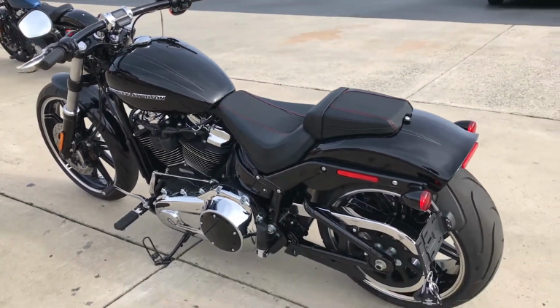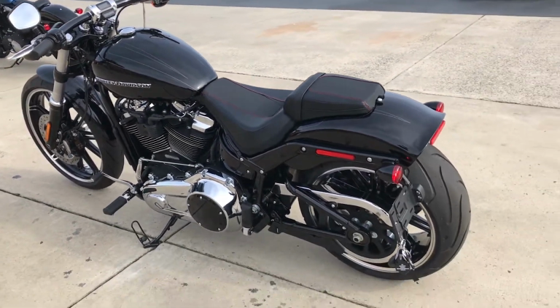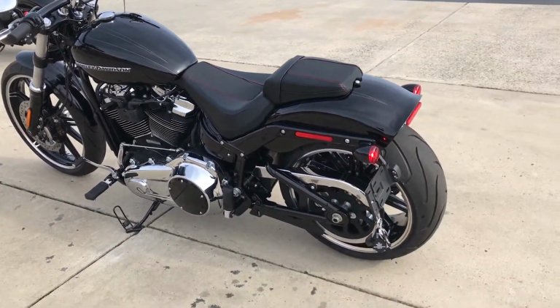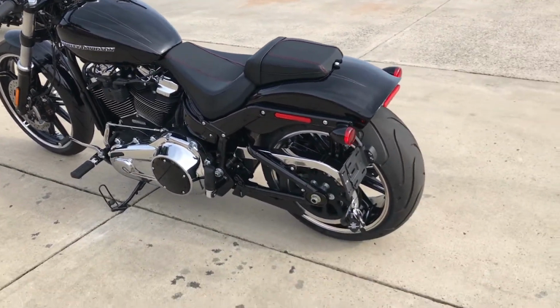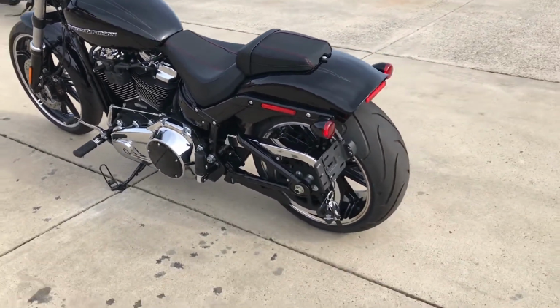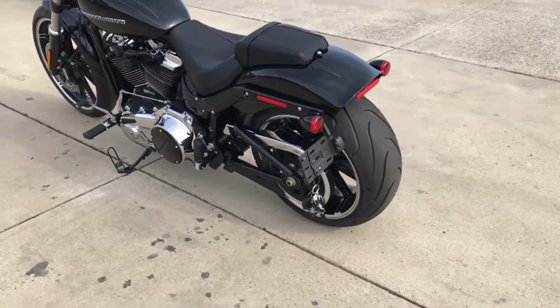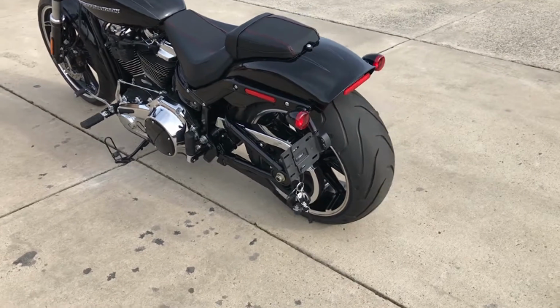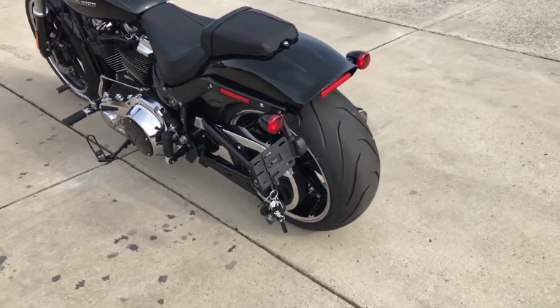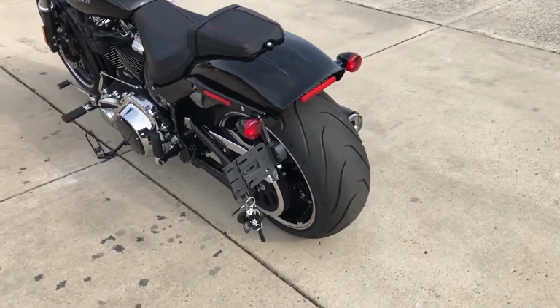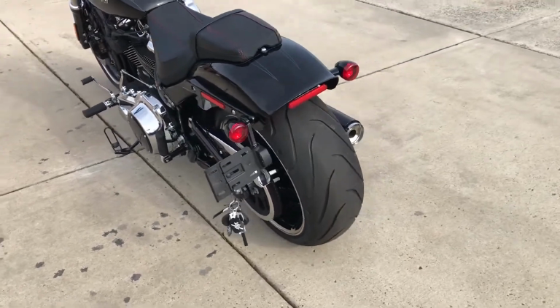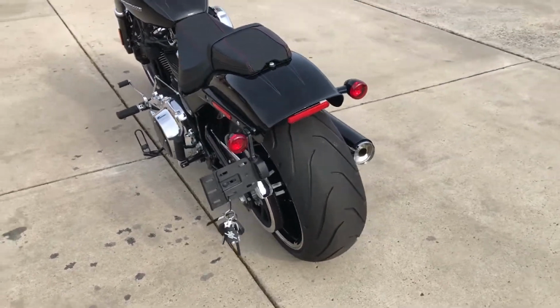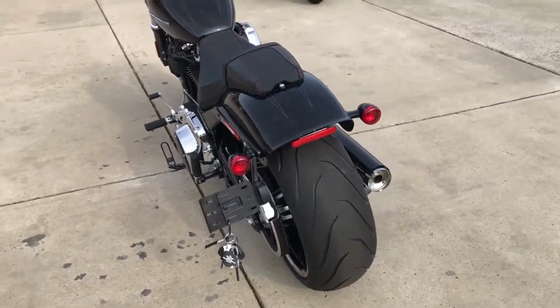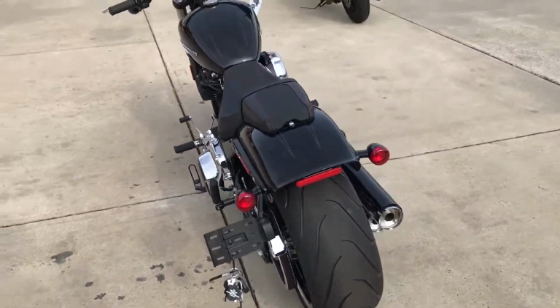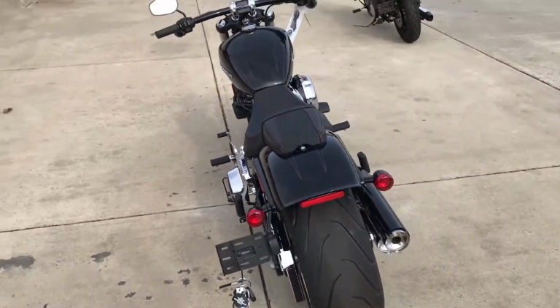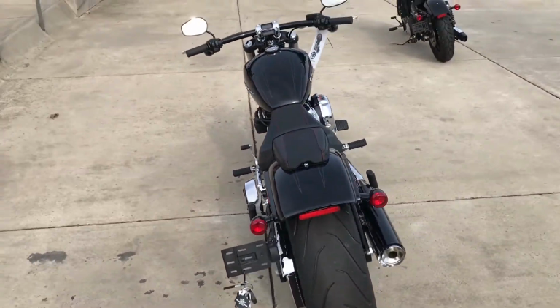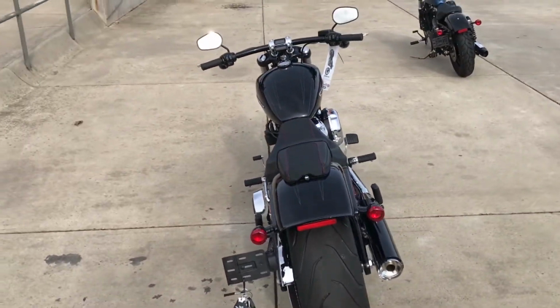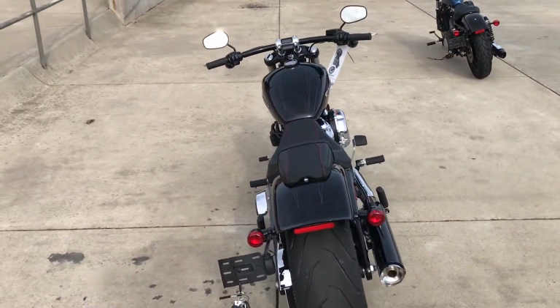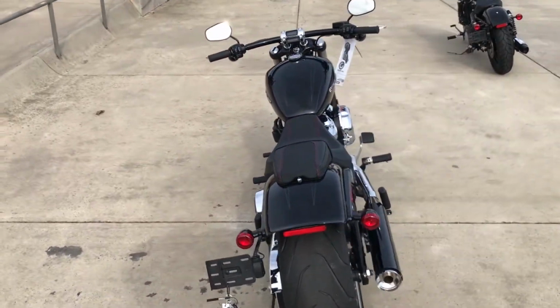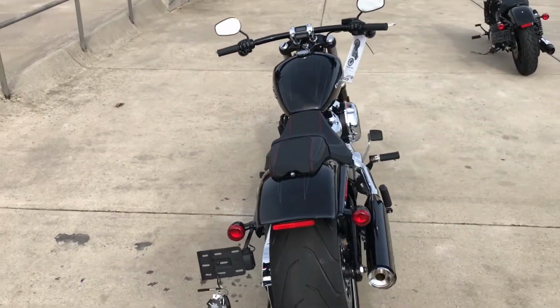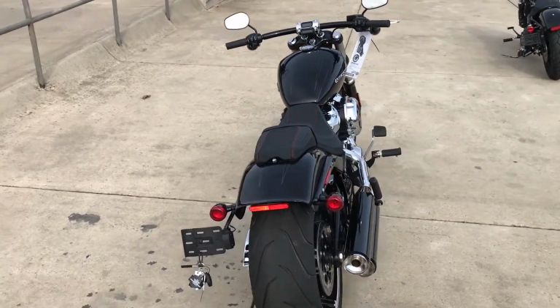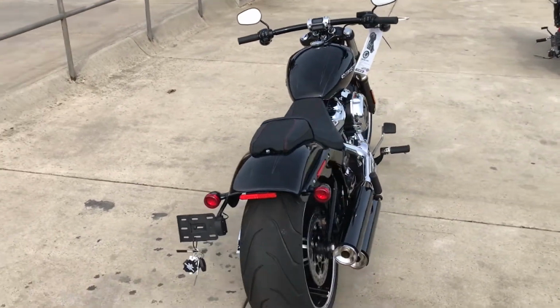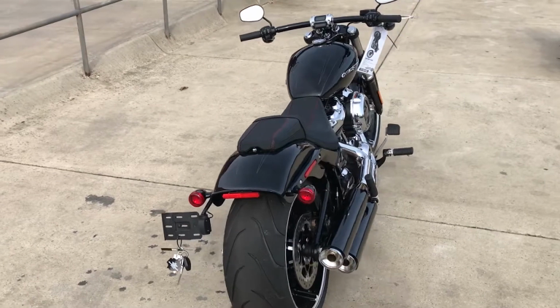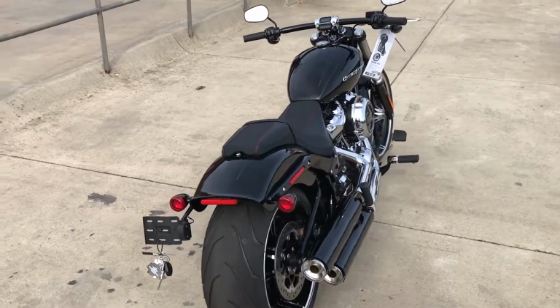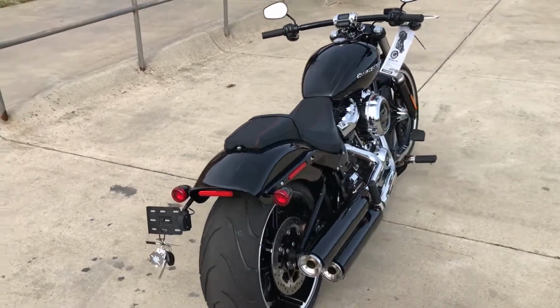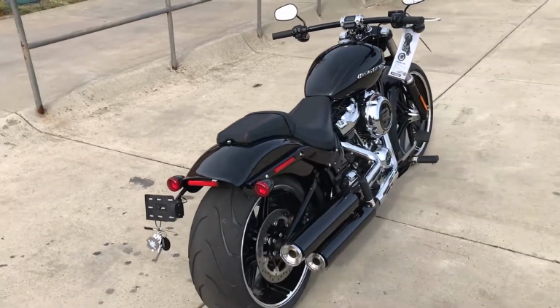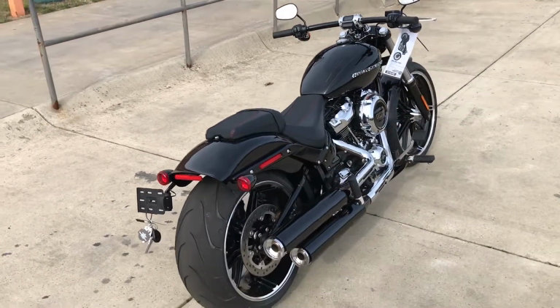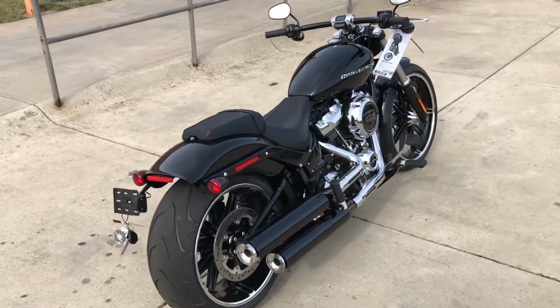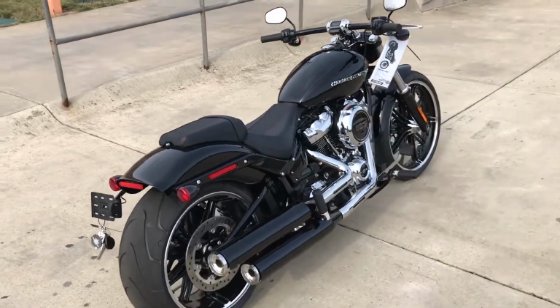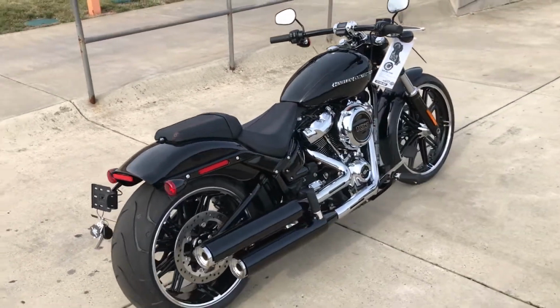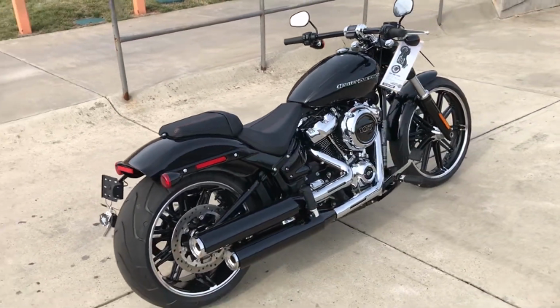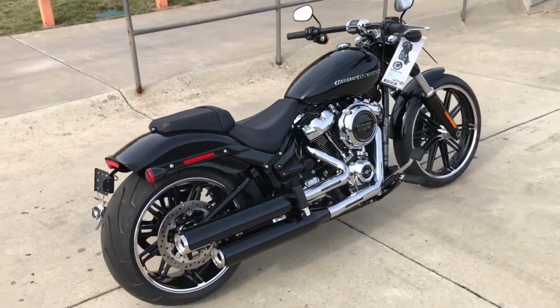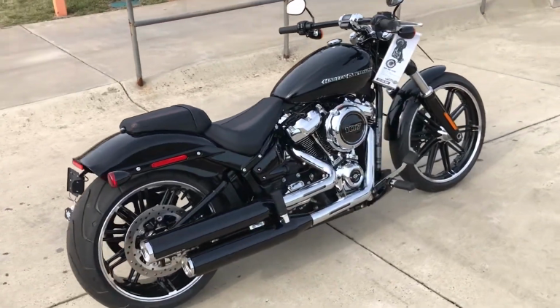It's a low profile bike with a 240 millimeter rear tire — big, chunky, bold looking. That slammed down, raked out profile really defines the look.